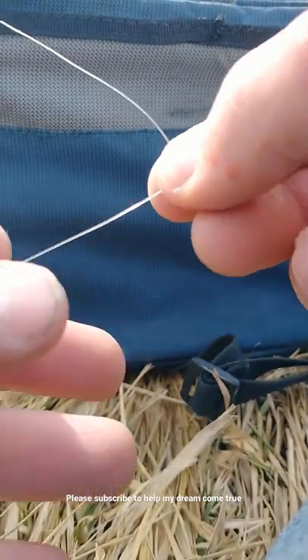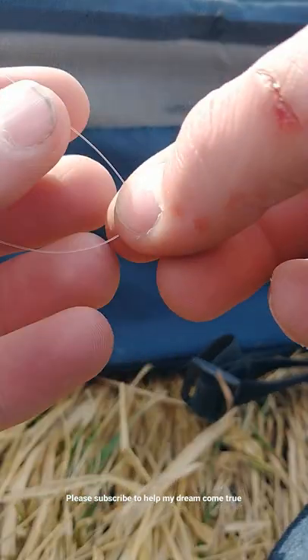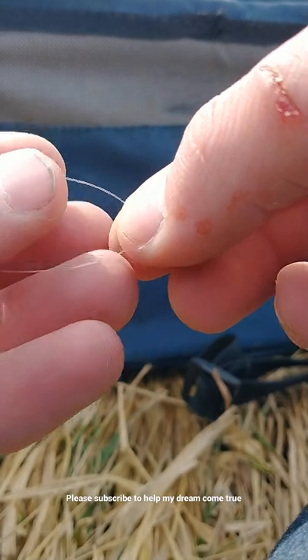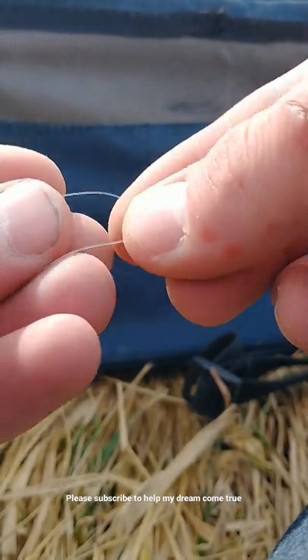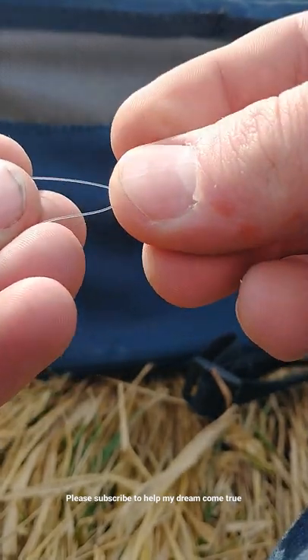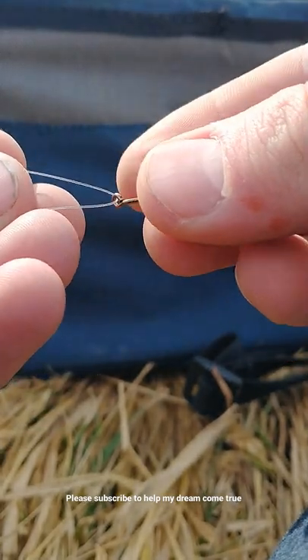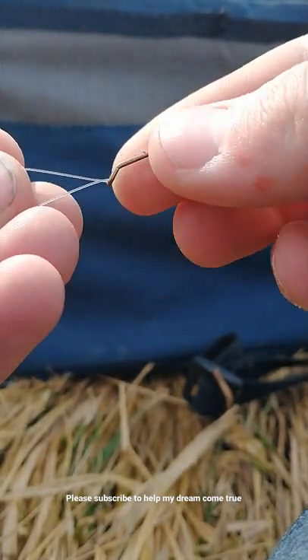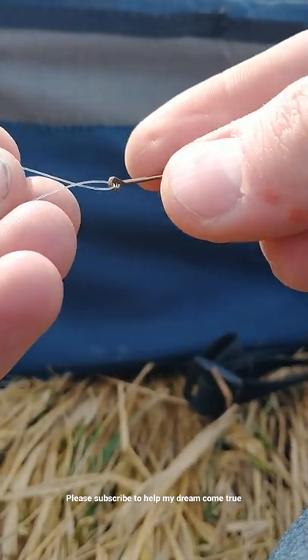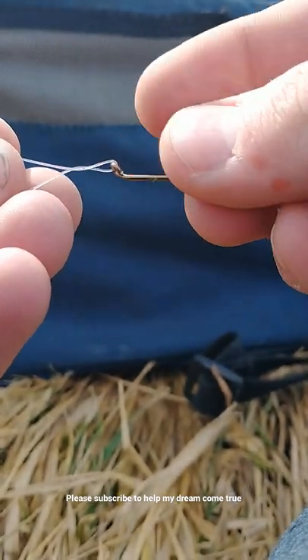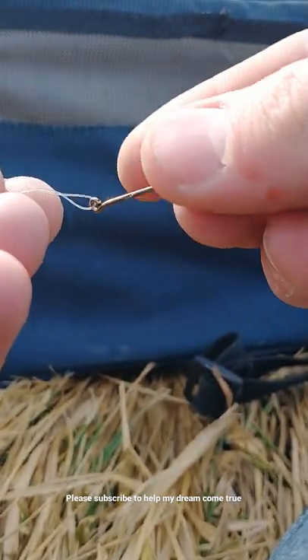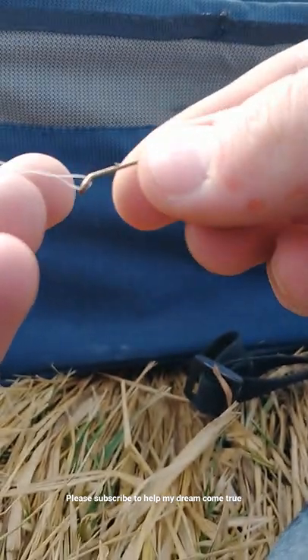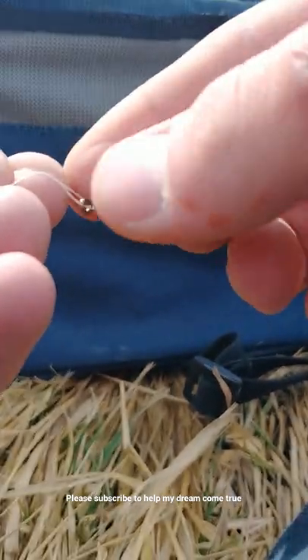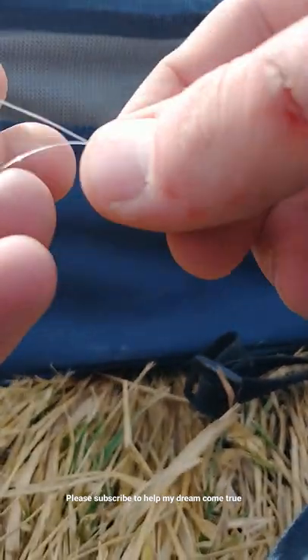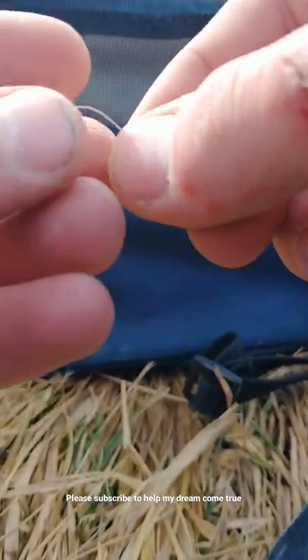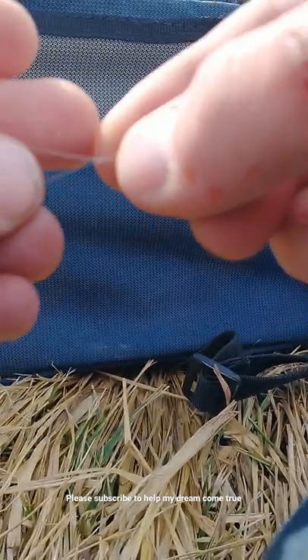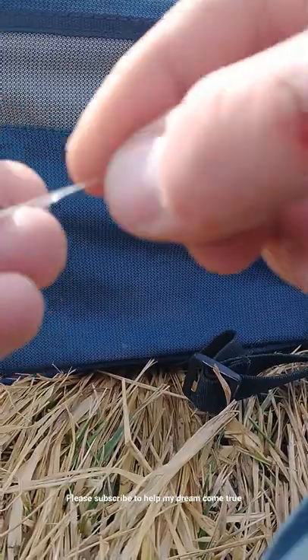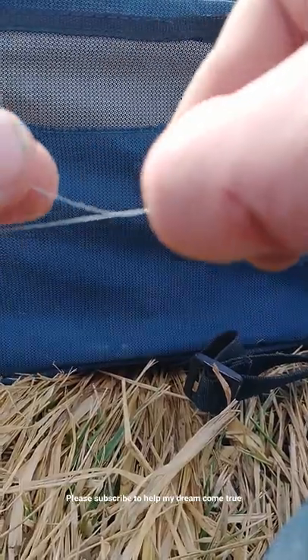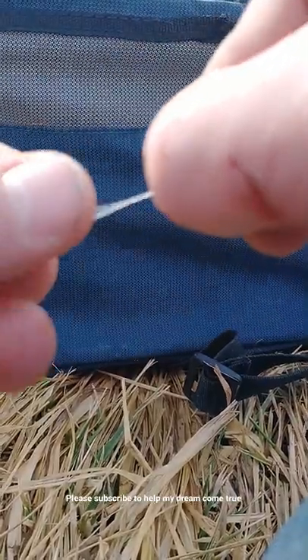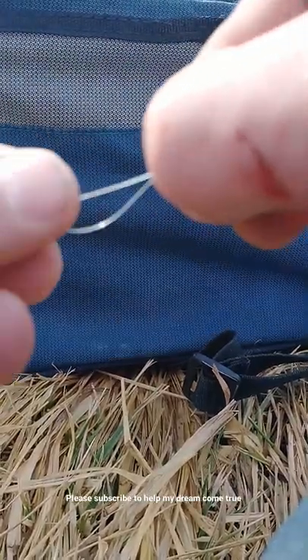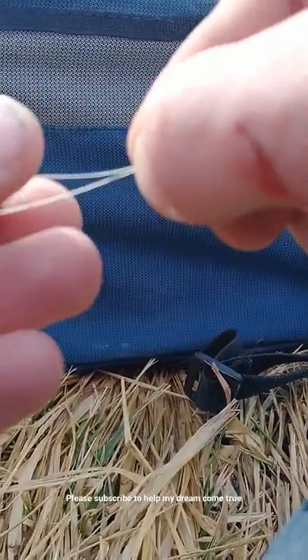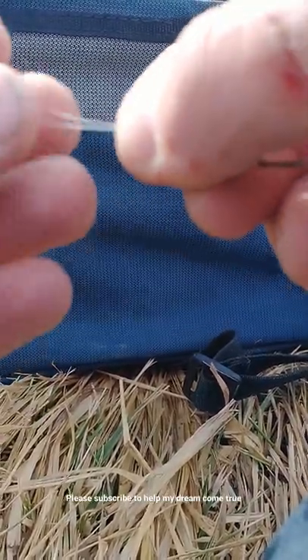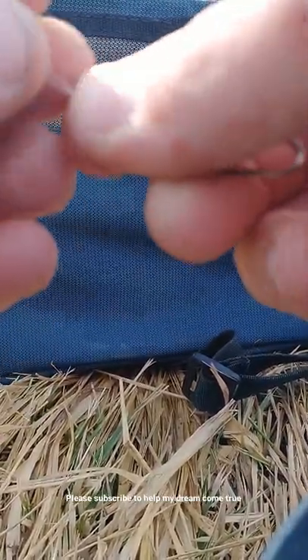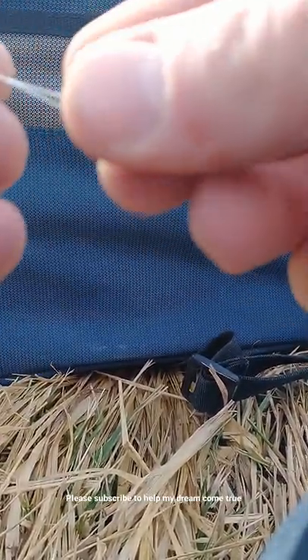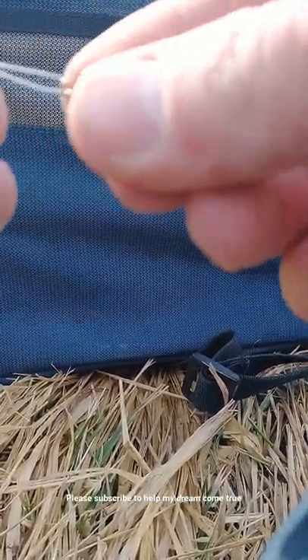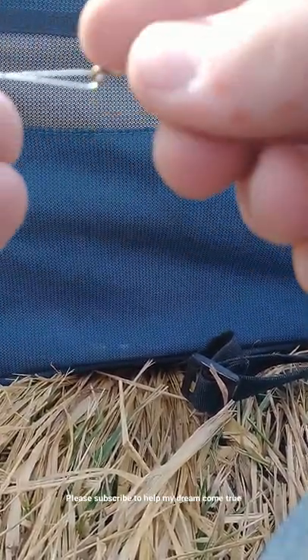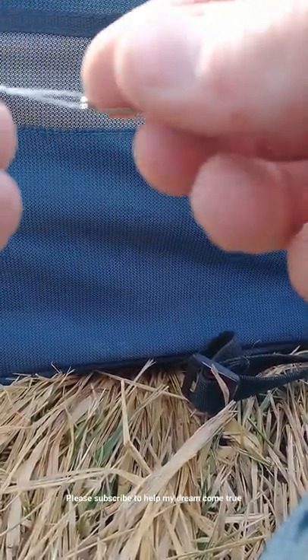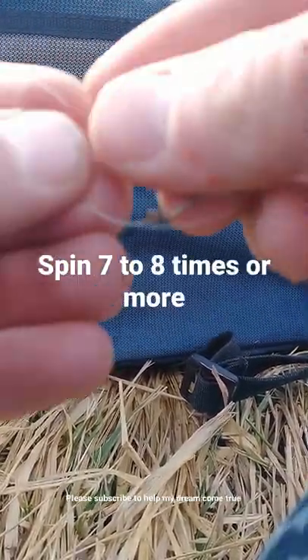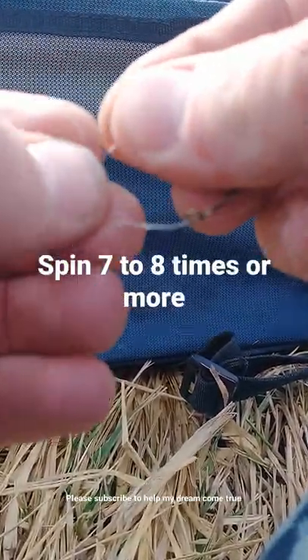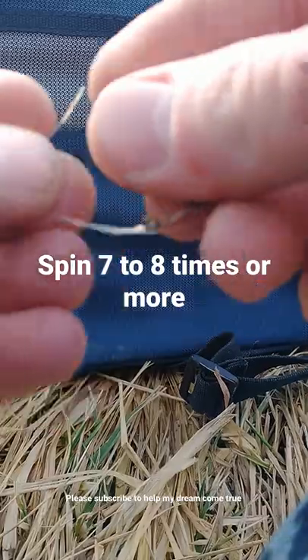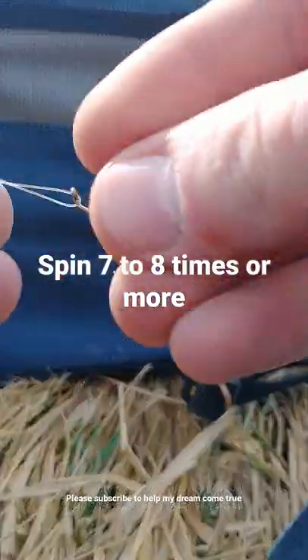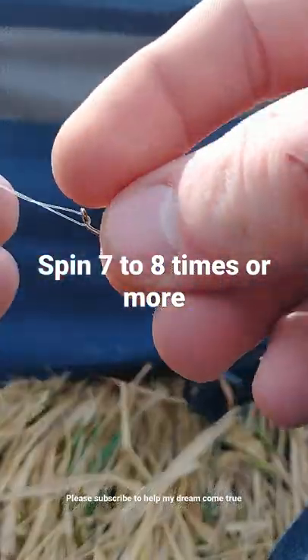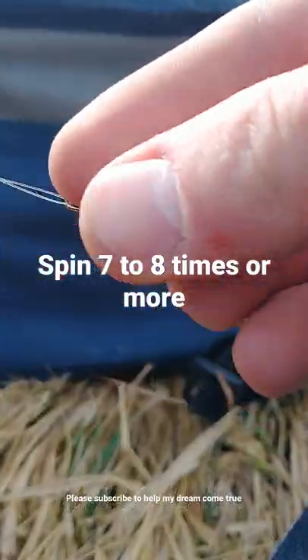And you want to twist it. So I go like this and twist it — you can go like this and twist it around too. I just twist it about seven to eight times.